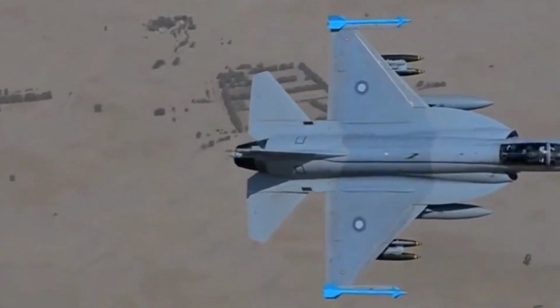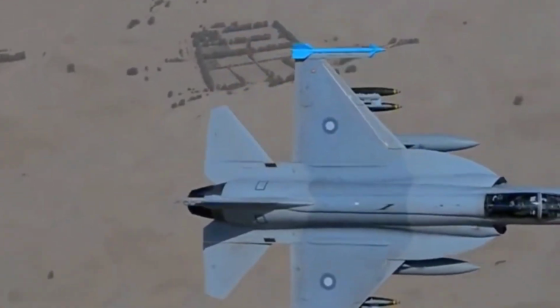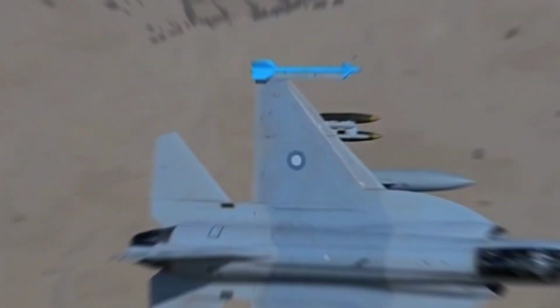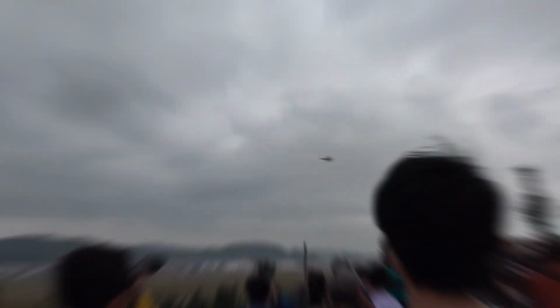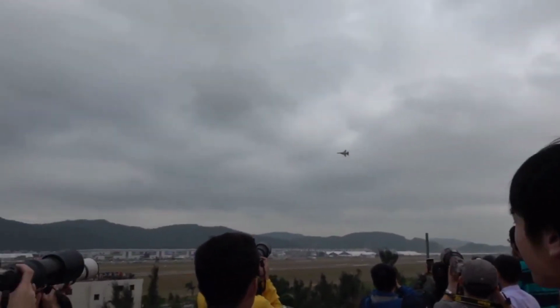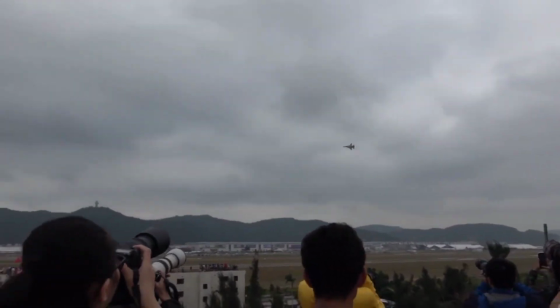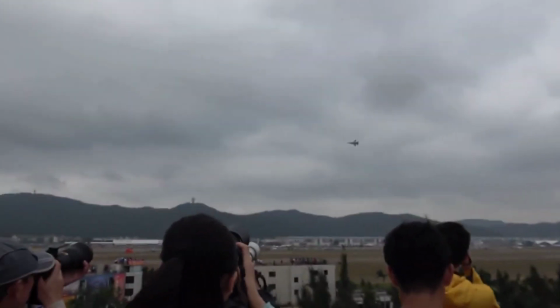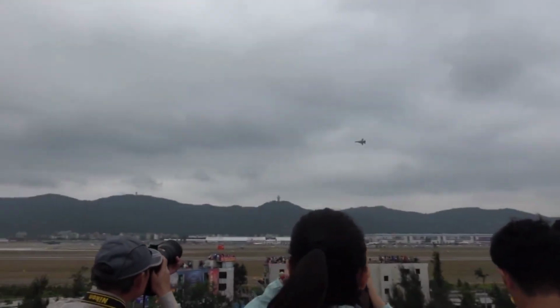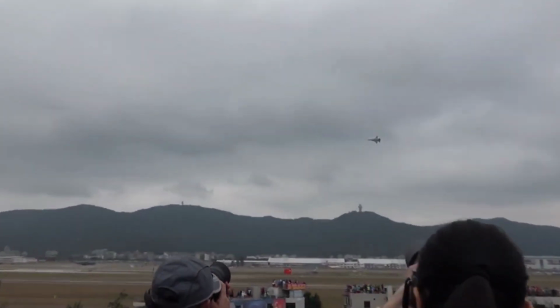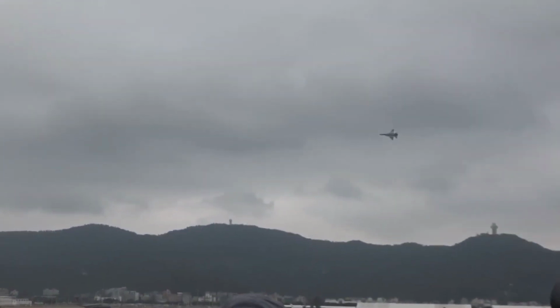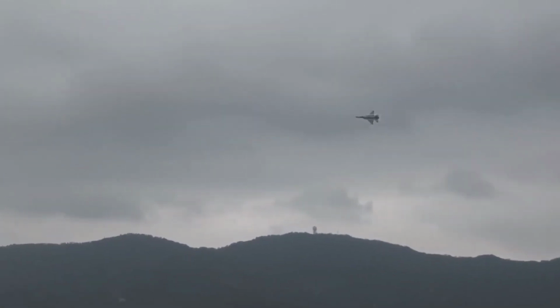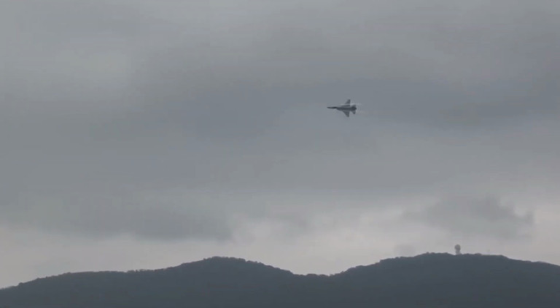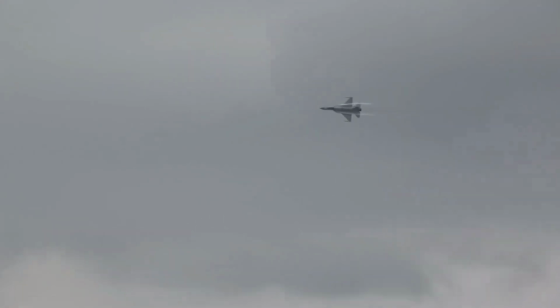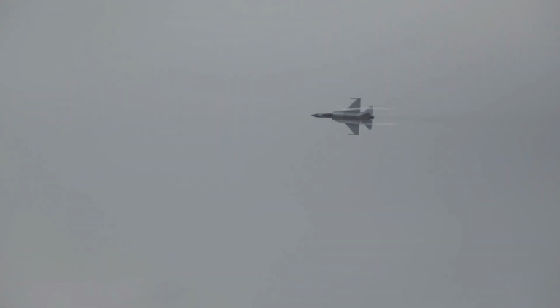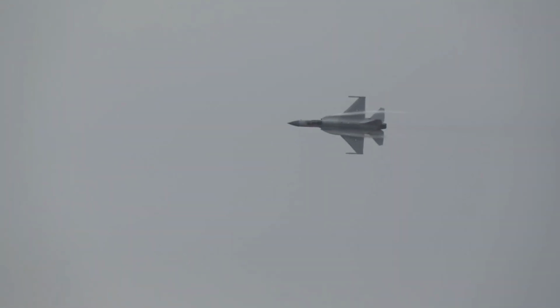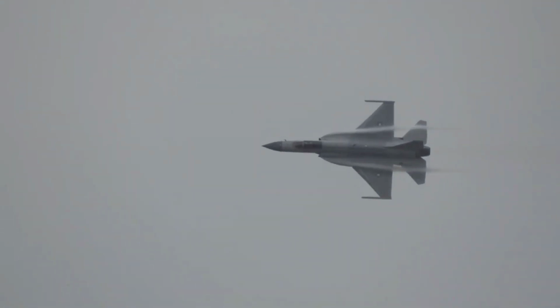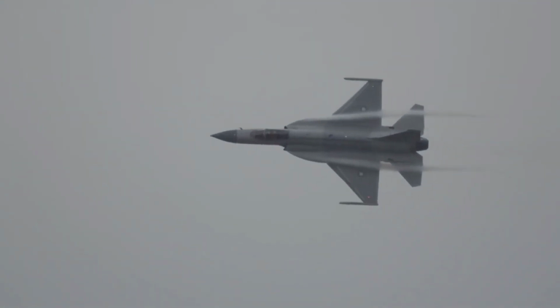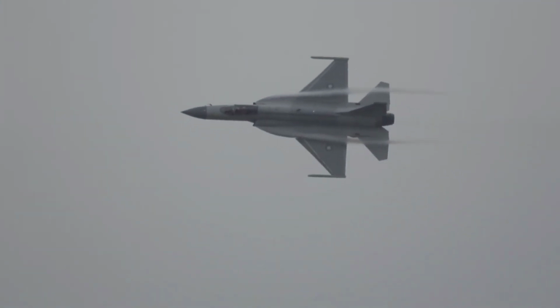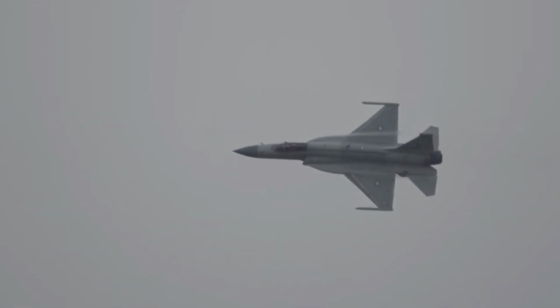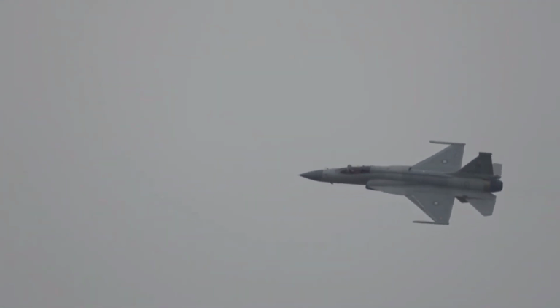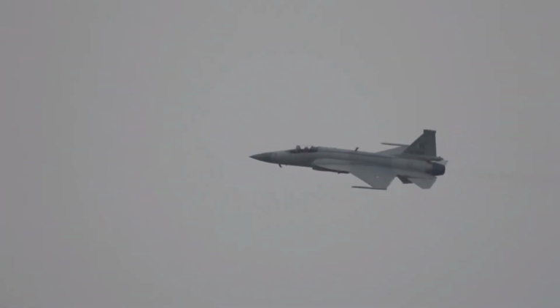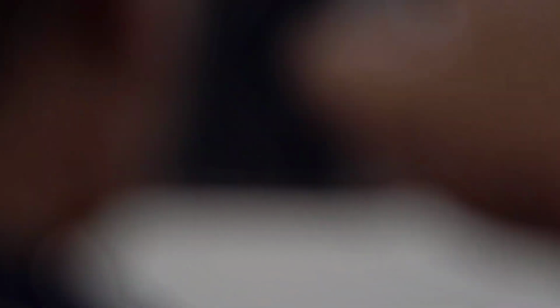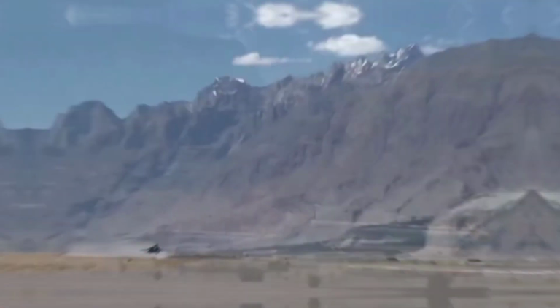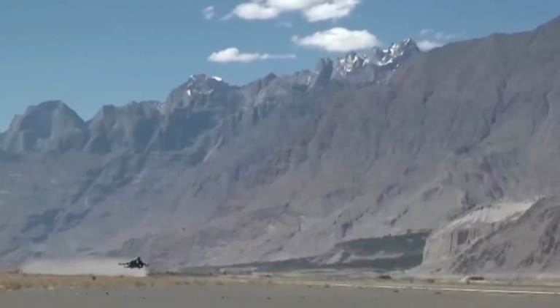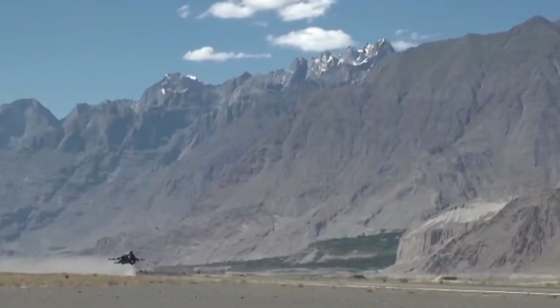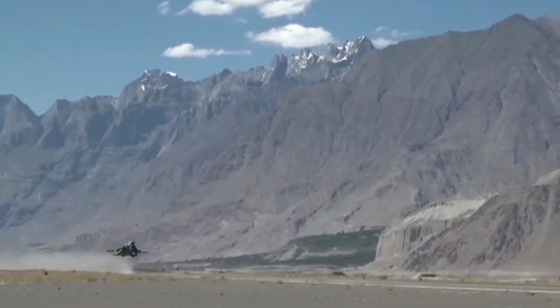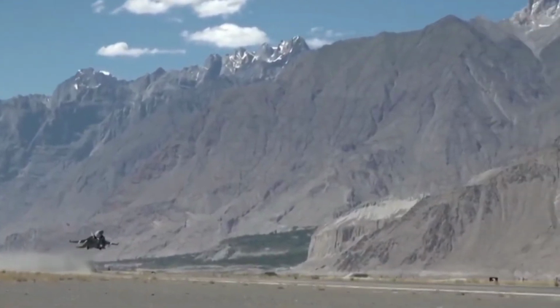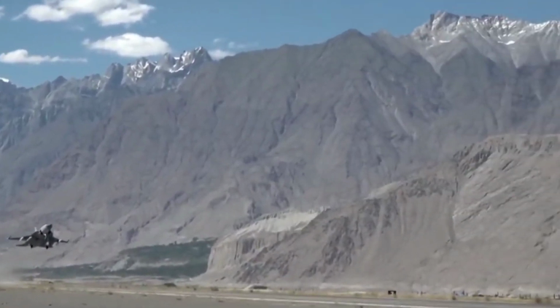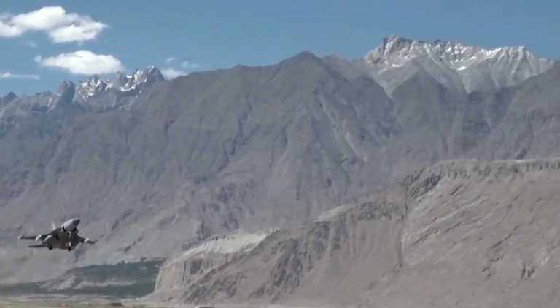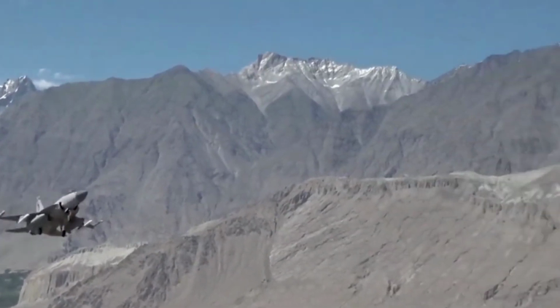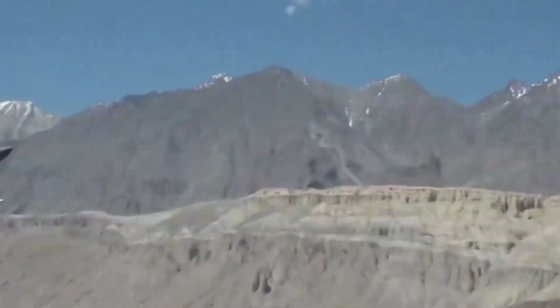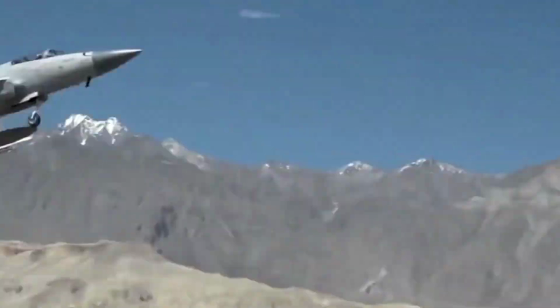The JF-17B is a twin-seat variant. It can be used as a conversion trainer, main combat trainer, or ground-attack and reconnaissance aircraft. It was delivered to Myanmar and Pakistan.